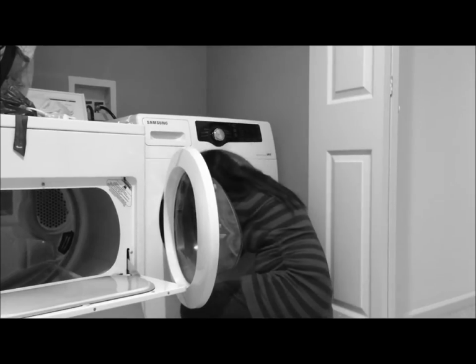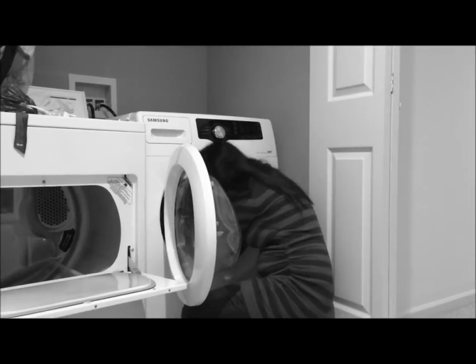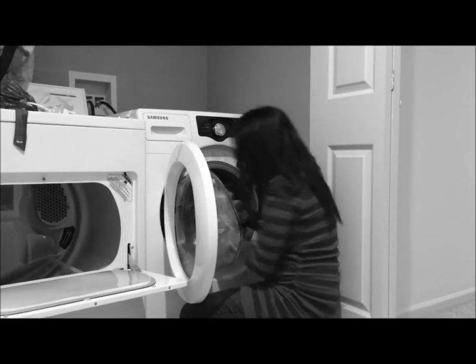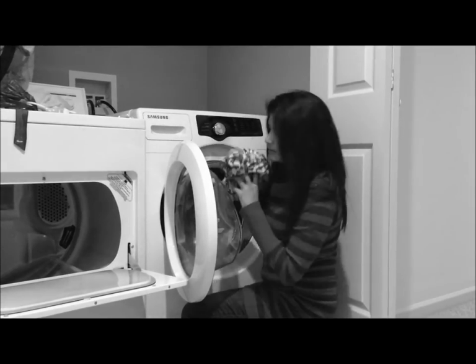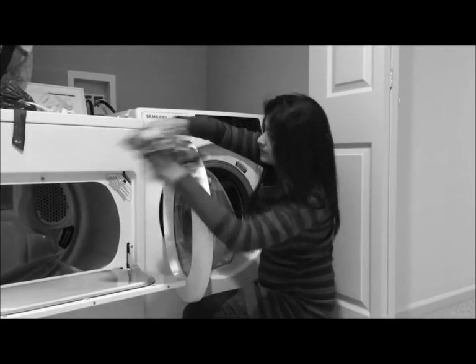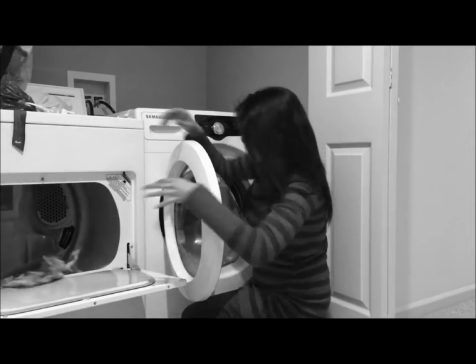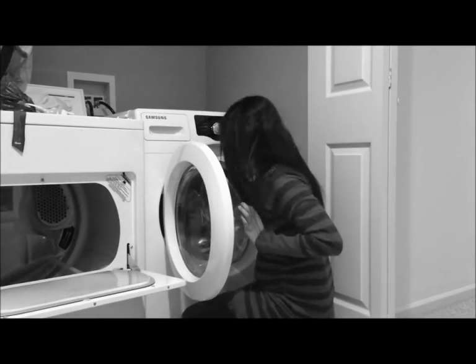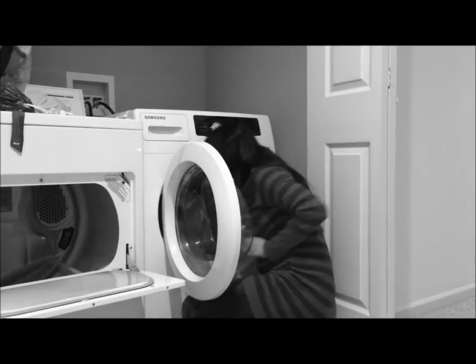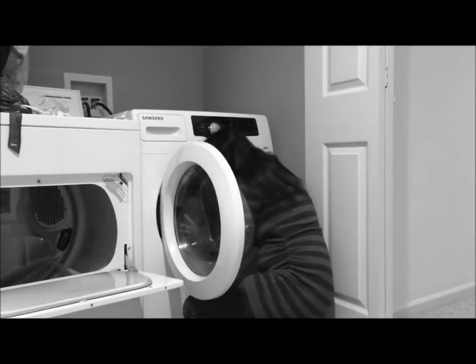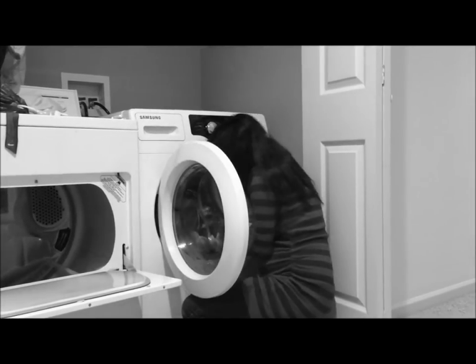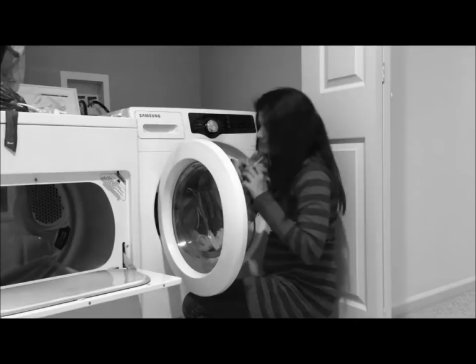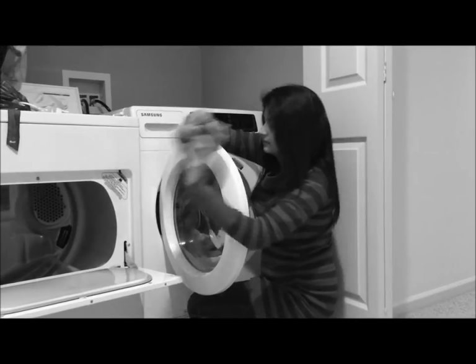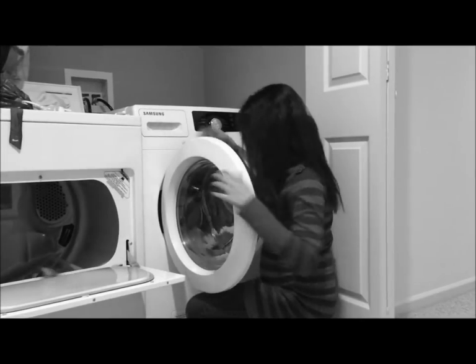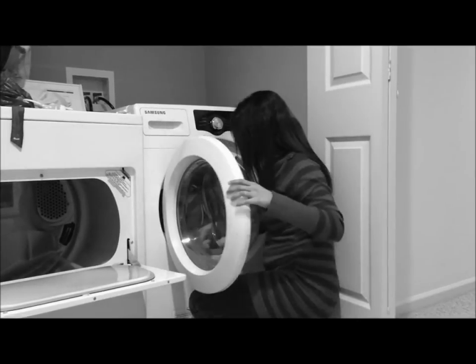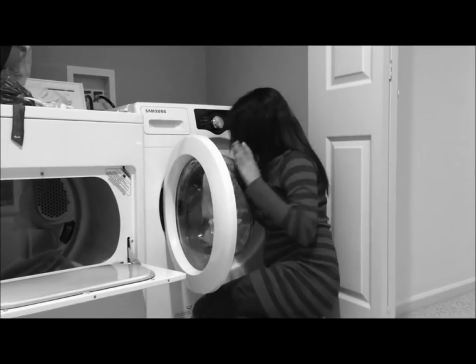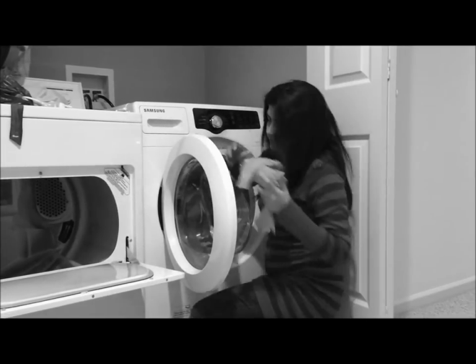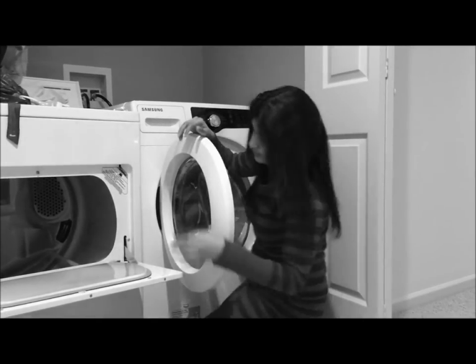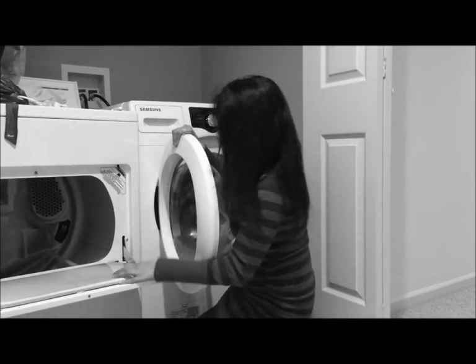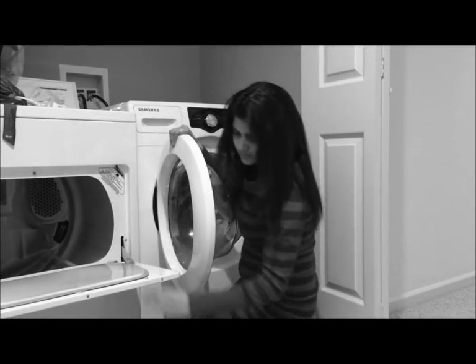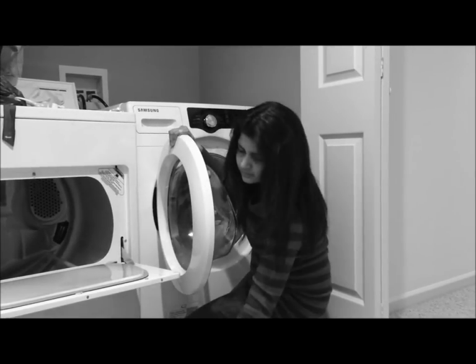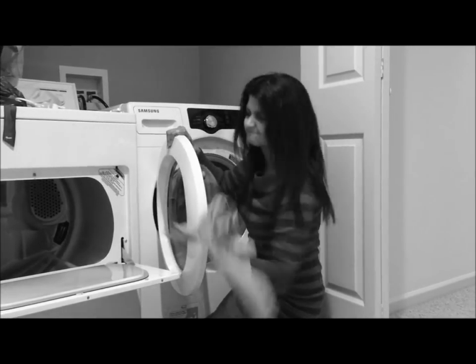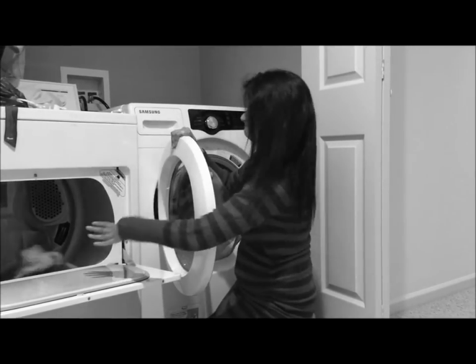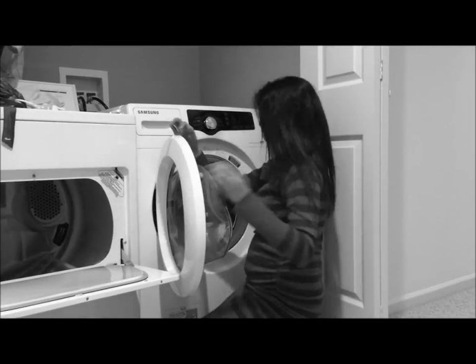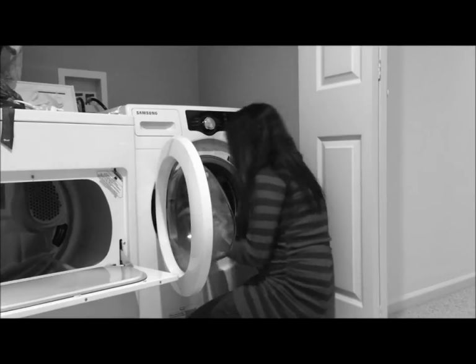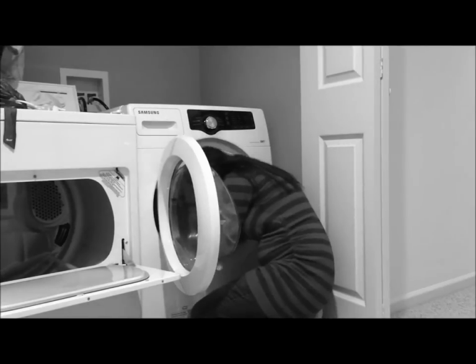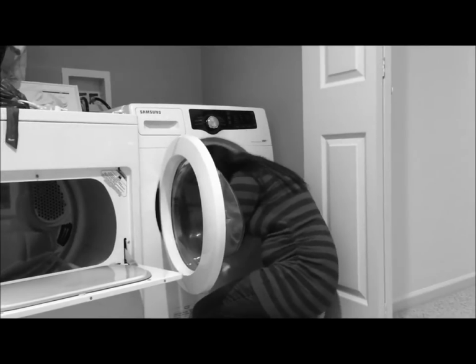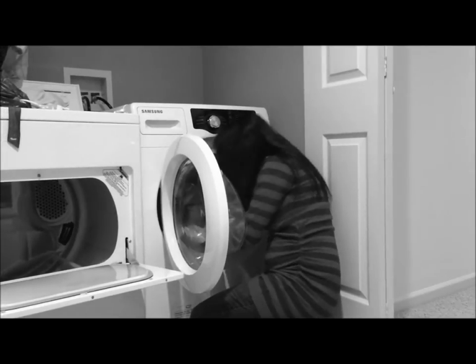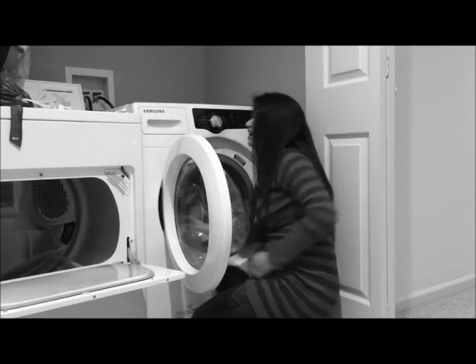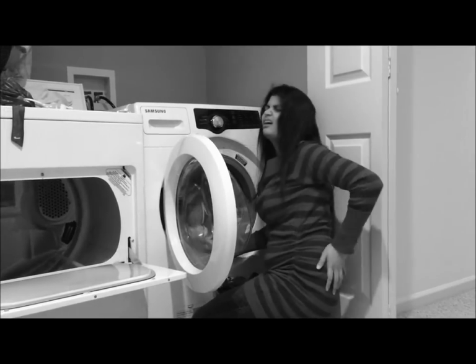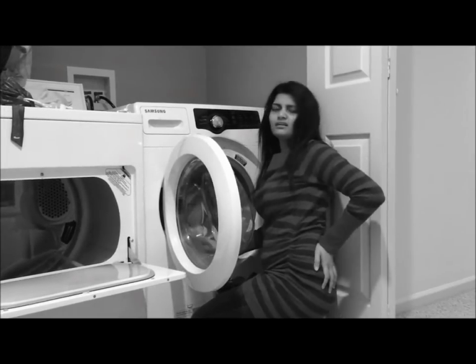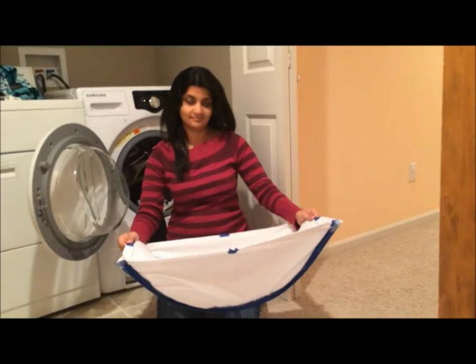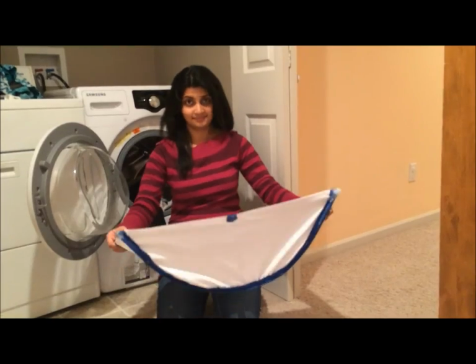Transferring wet clothes from the washing machine to the dryer is a tiring task. Your clothes can accidentally fall on the dirty floor — this could be frustrating. And all that bending time and time again is hard on your back.